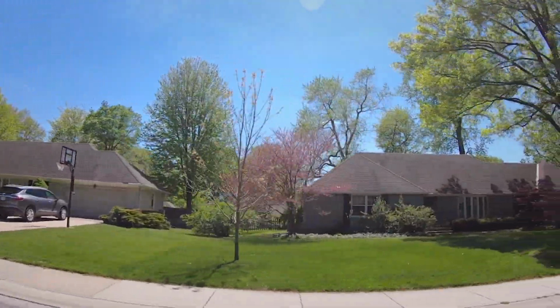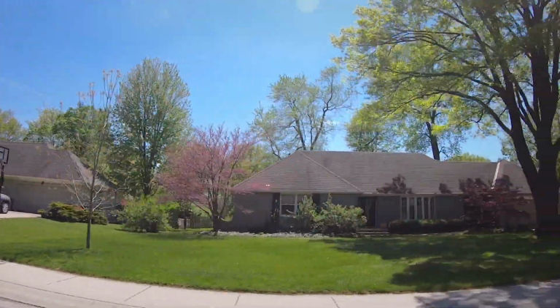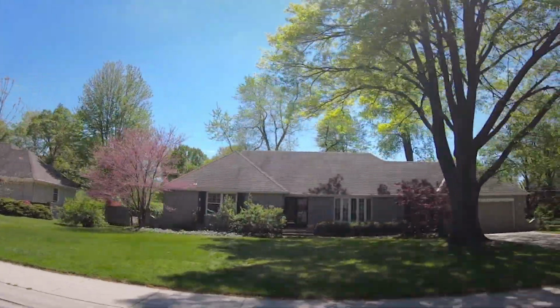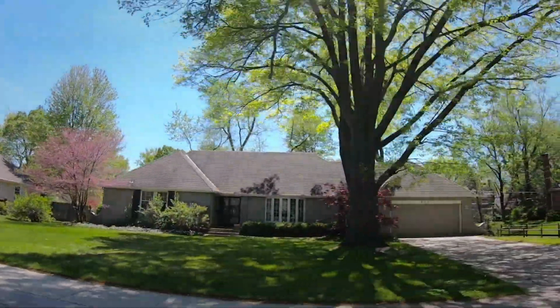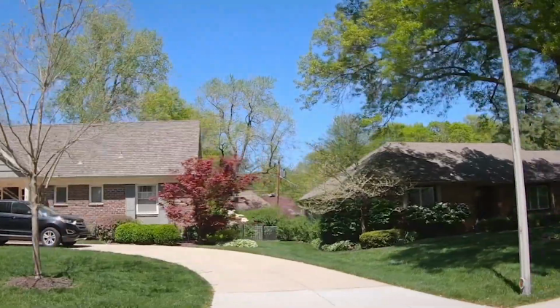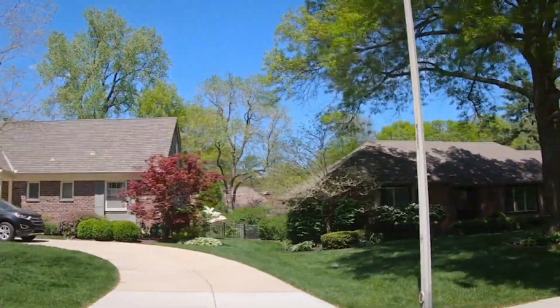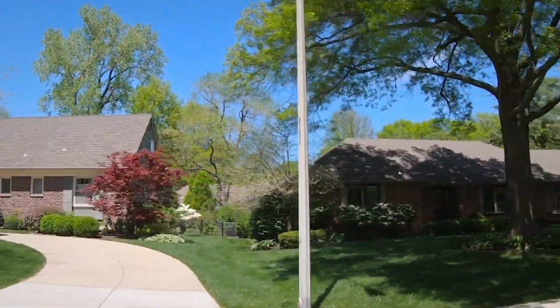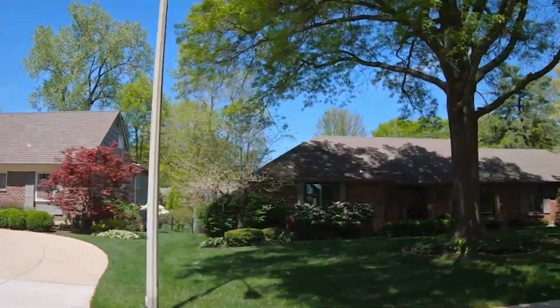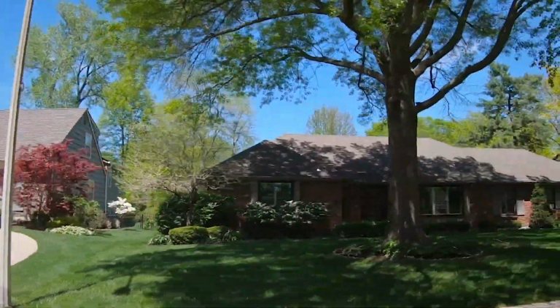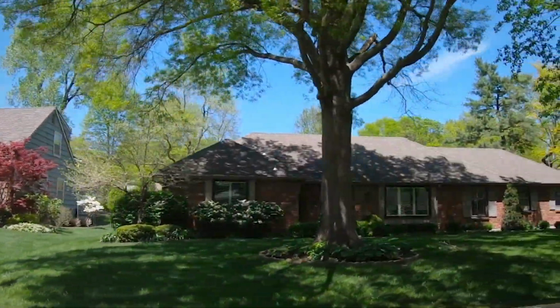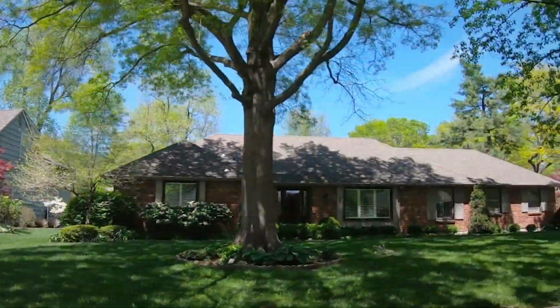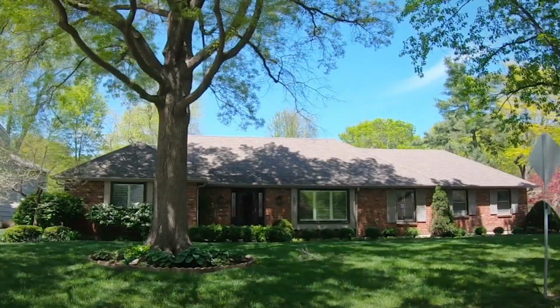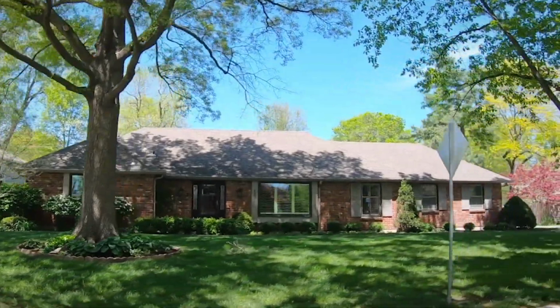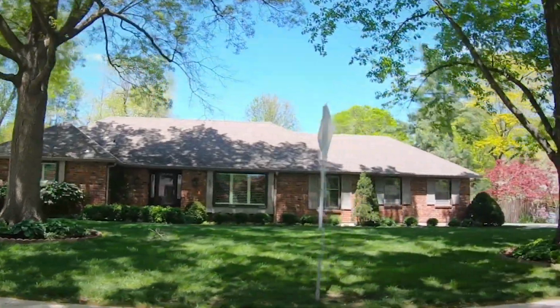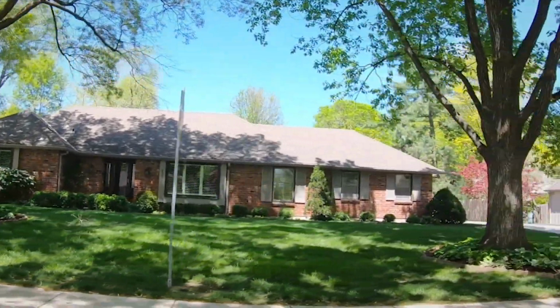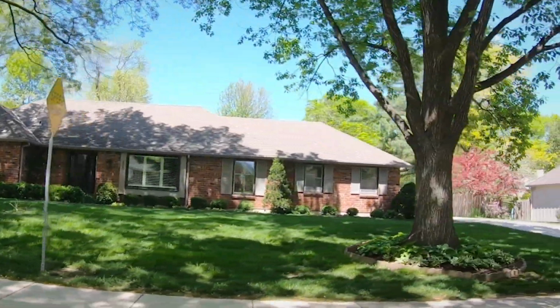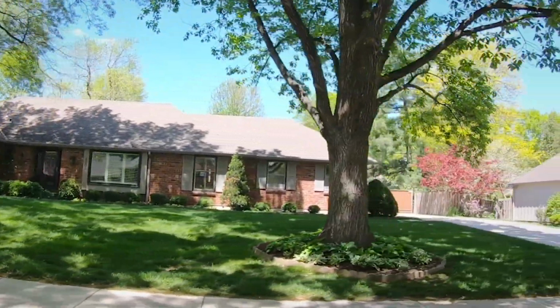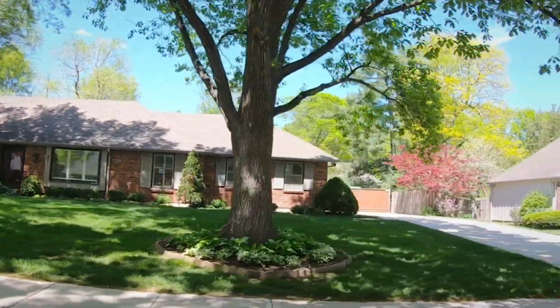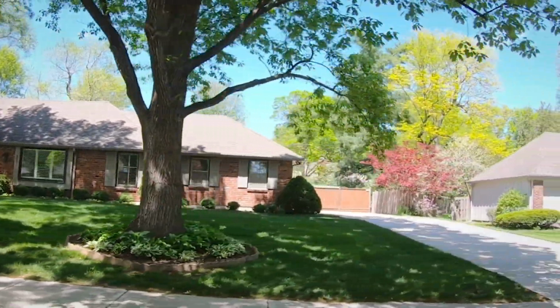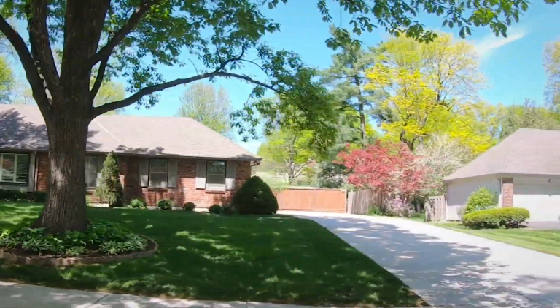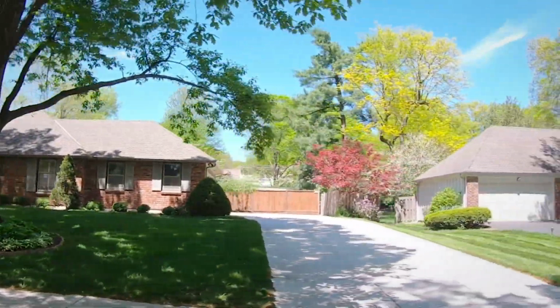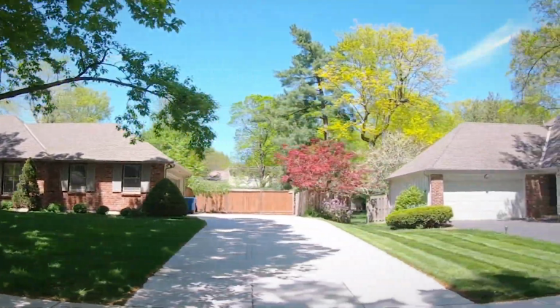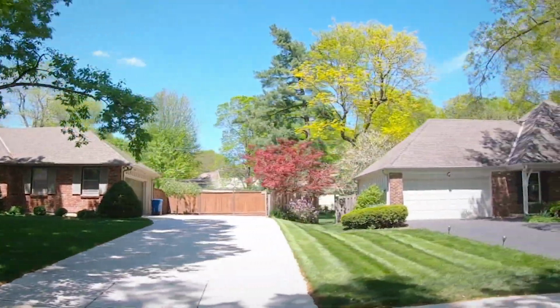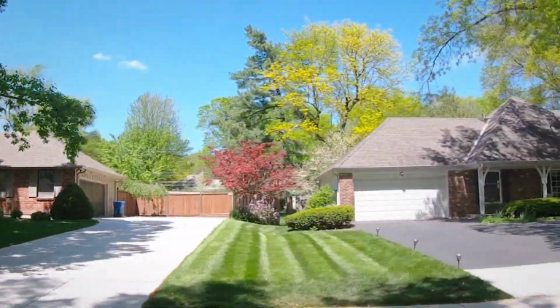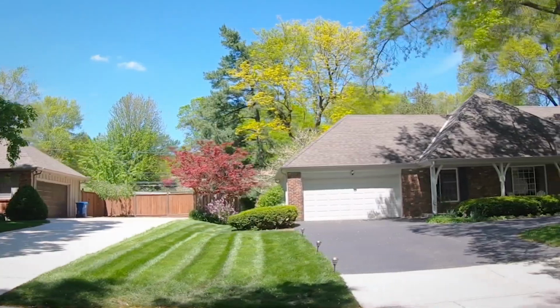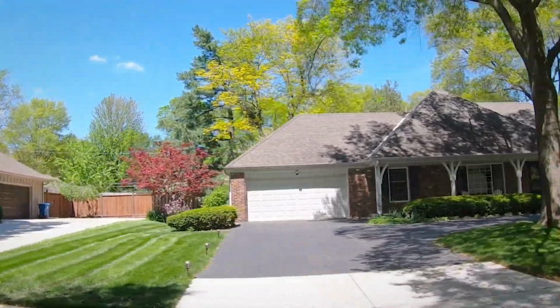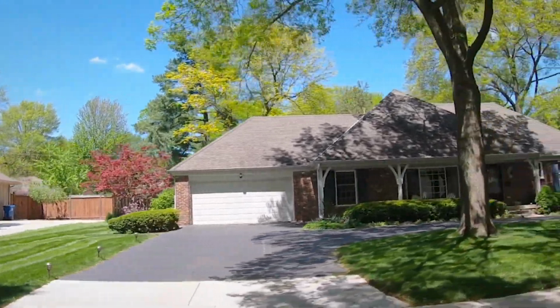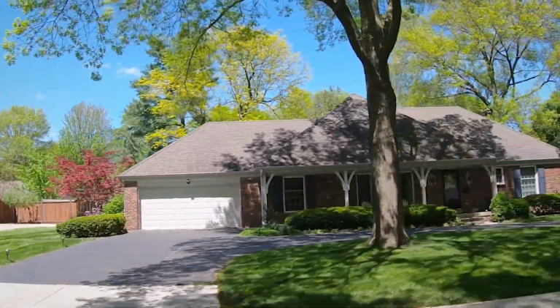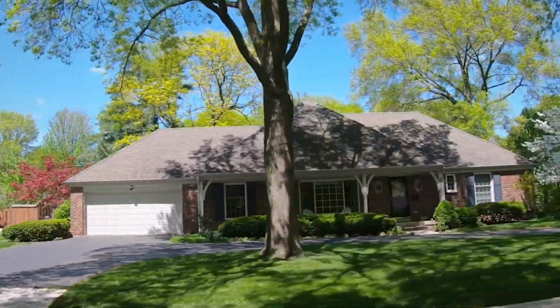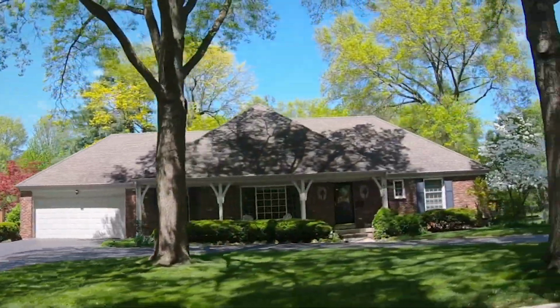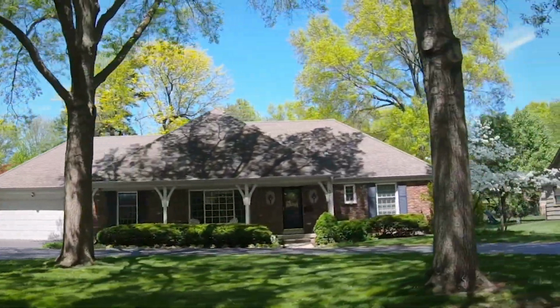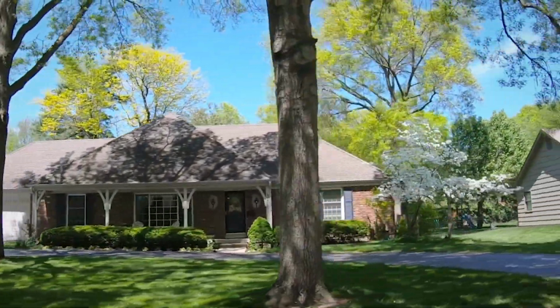Classic Prairie Village architecture. Big, beautiful trees. It's just really a lovely neighborhood and it's so walkable to the Corinth shops, which is wonderful — and that's one of the things that so many people love about this area.